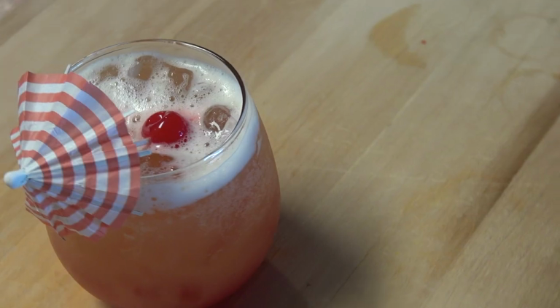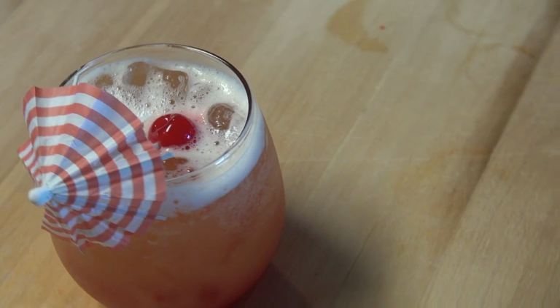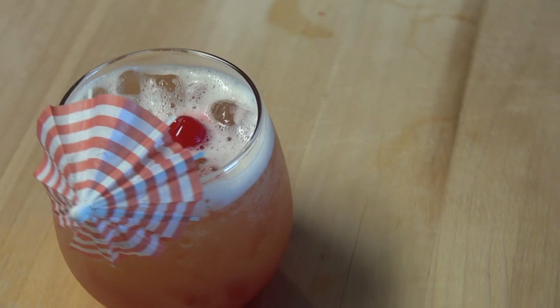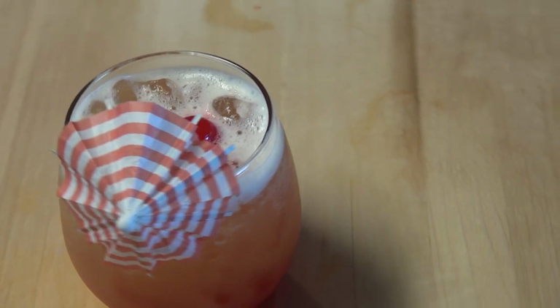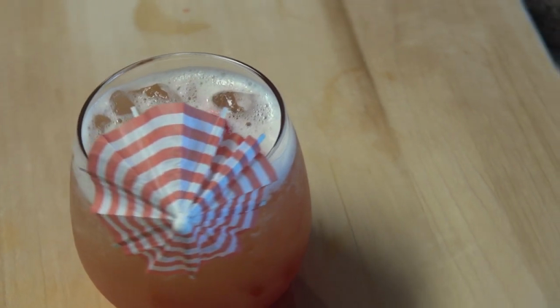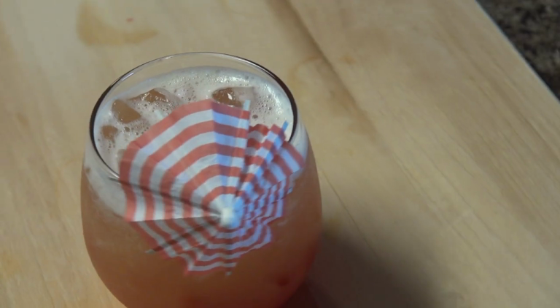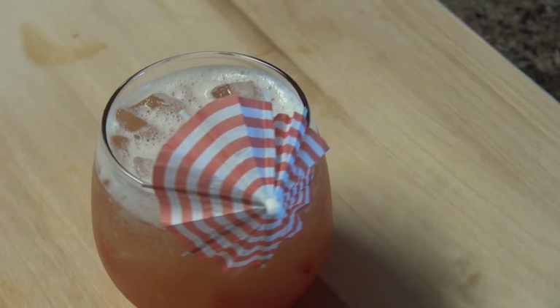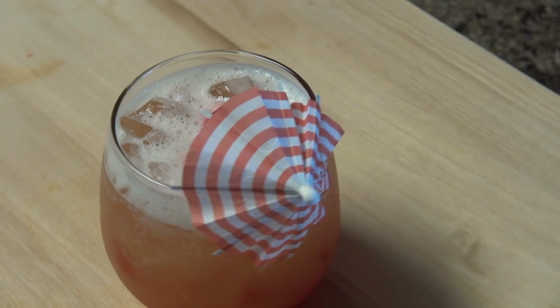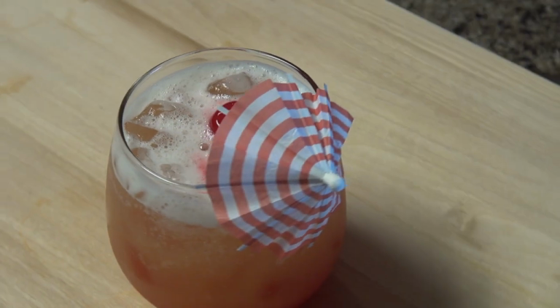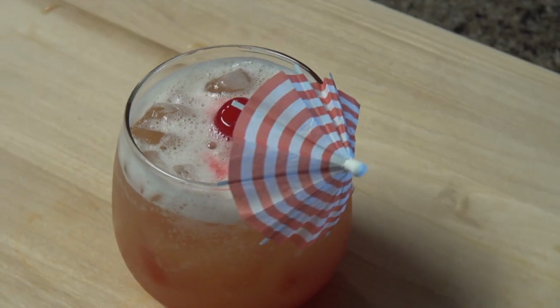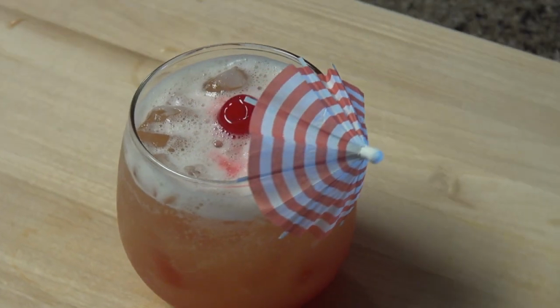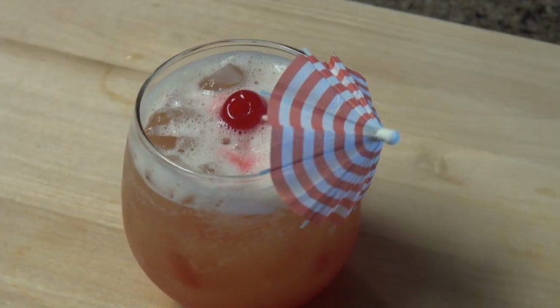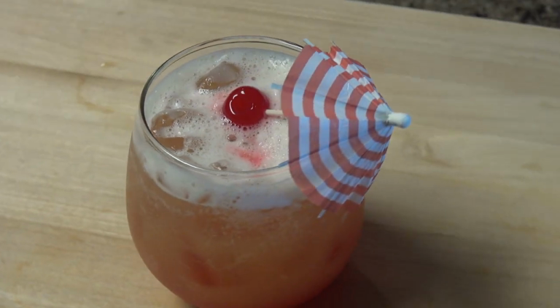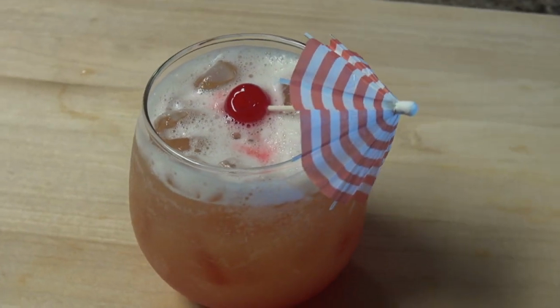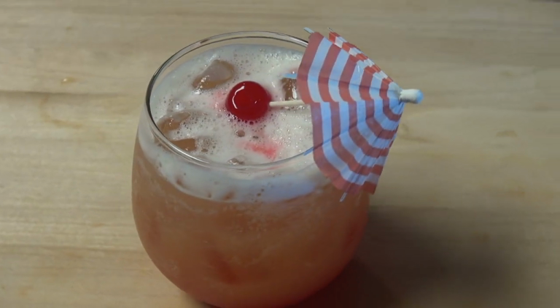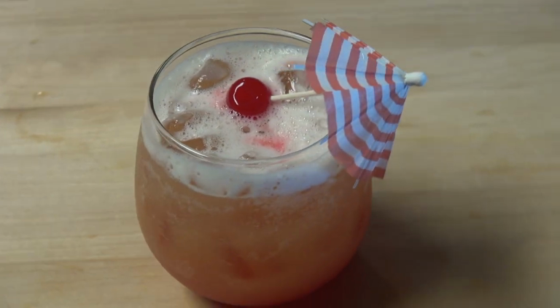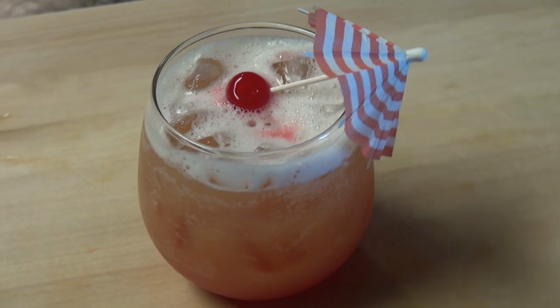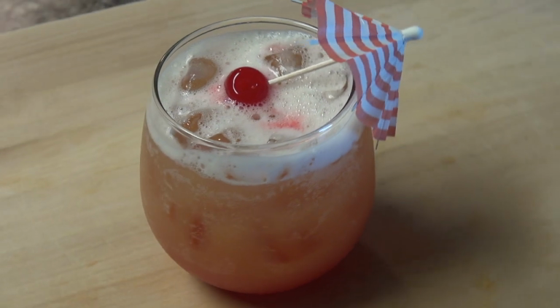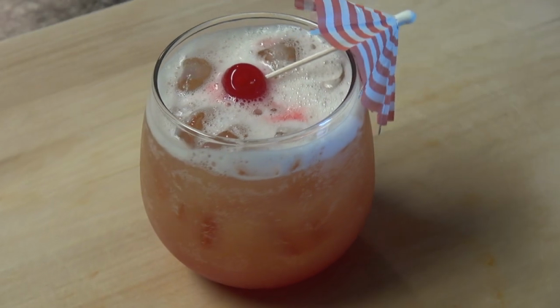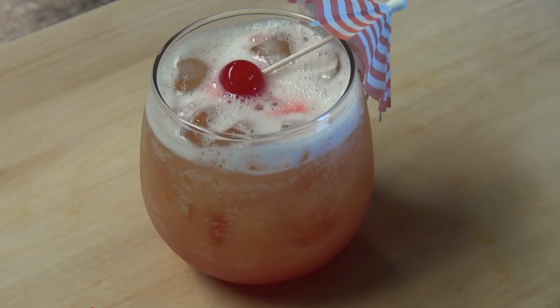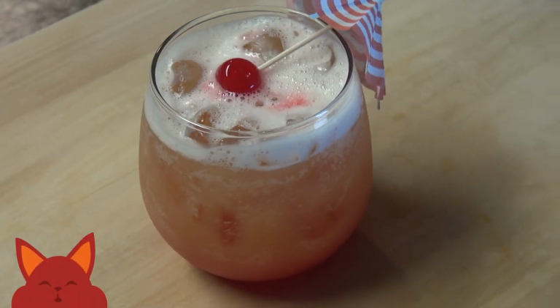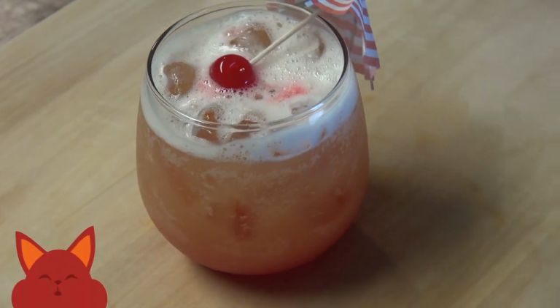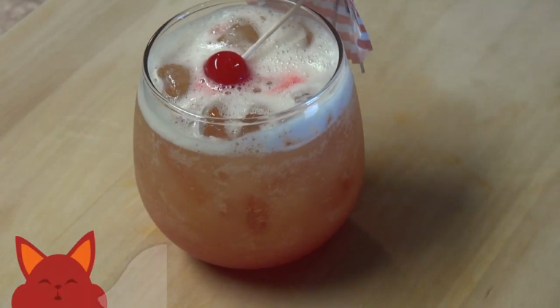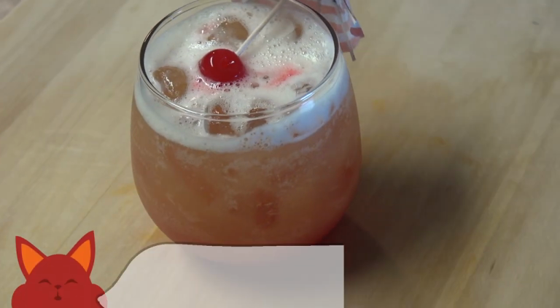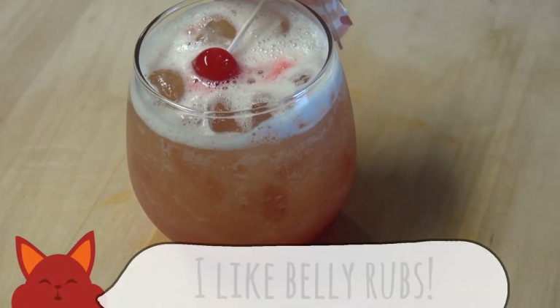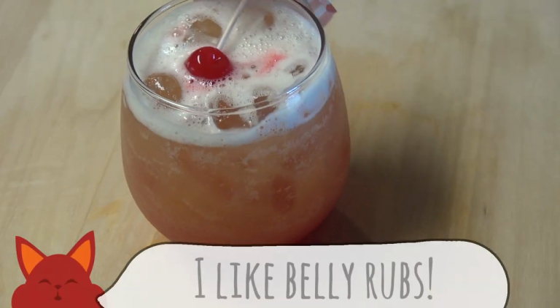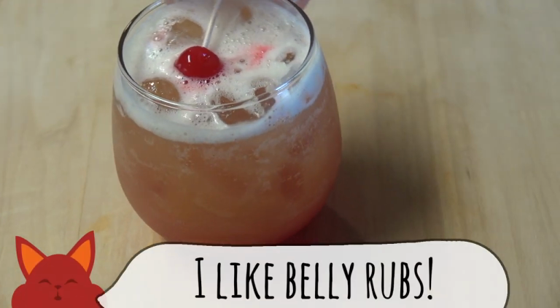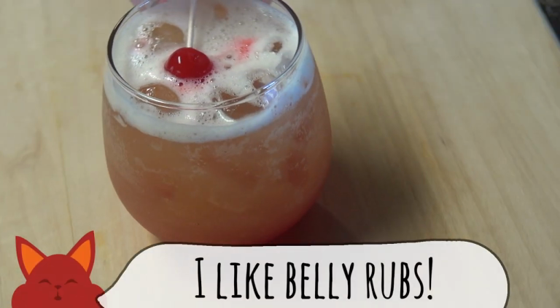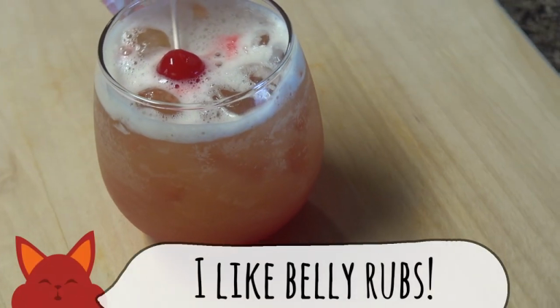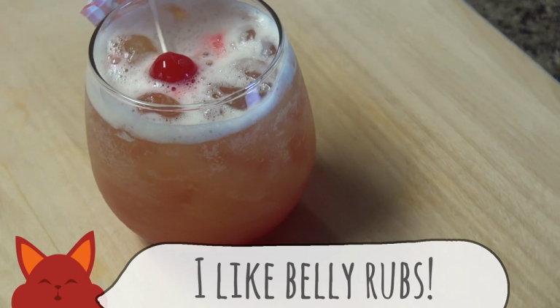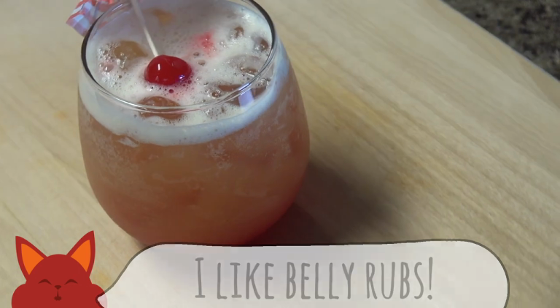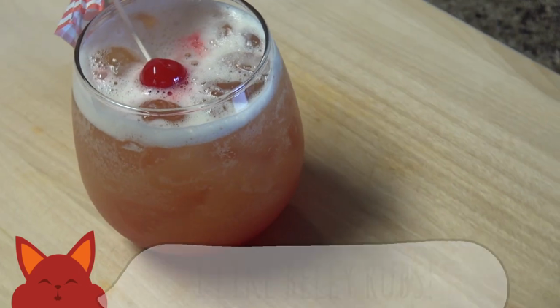Garnish this bad boy with a cherry and keep those tiny umbrellas out because we are certainly going to use some more. This classic summer drink is a fruity, easy-to-drink cocktail with a hint of tartness. A belly rub on the beach is always a great sip on a hot day.